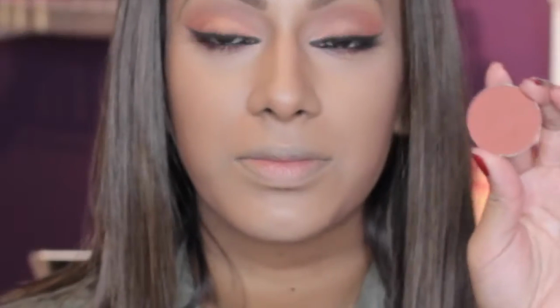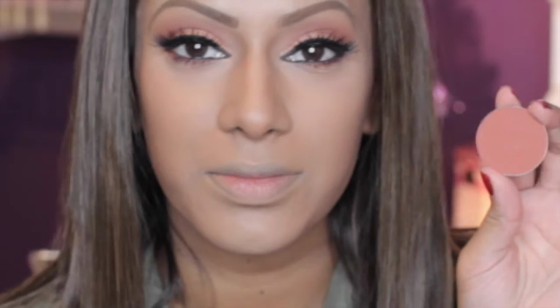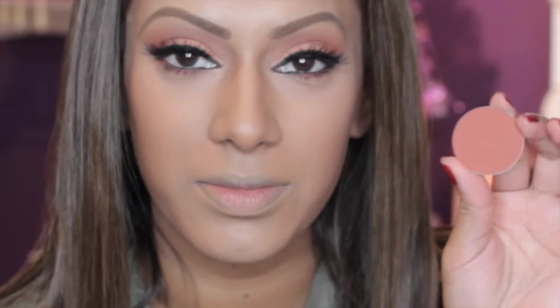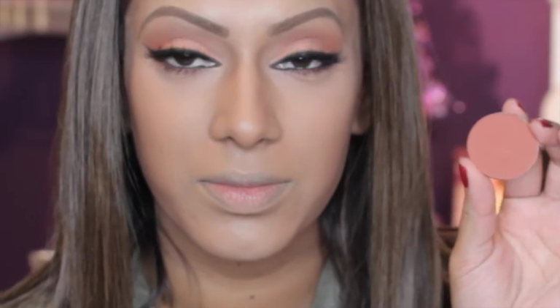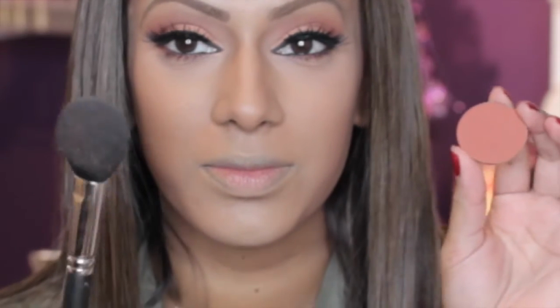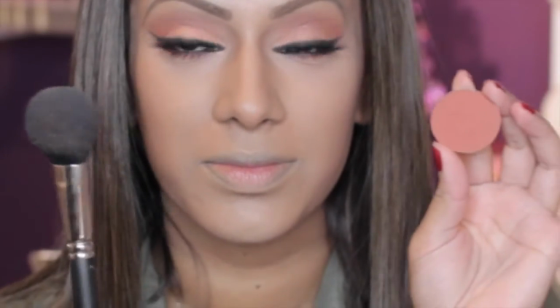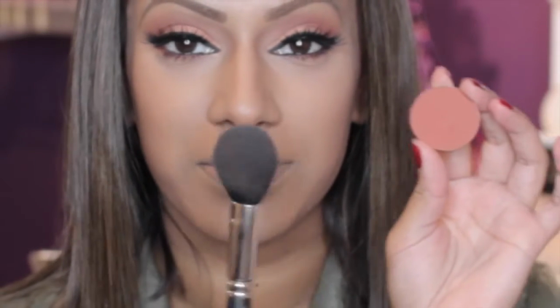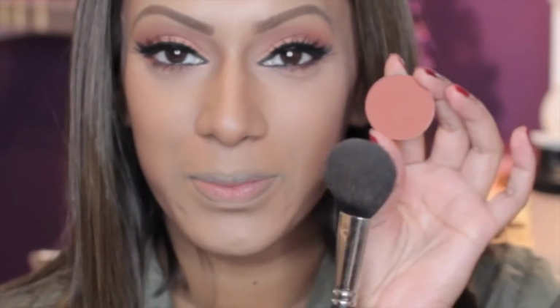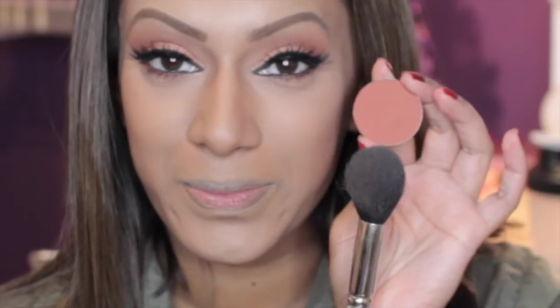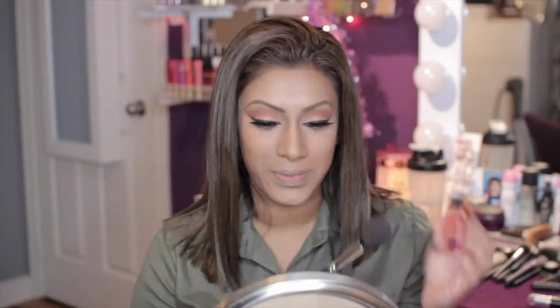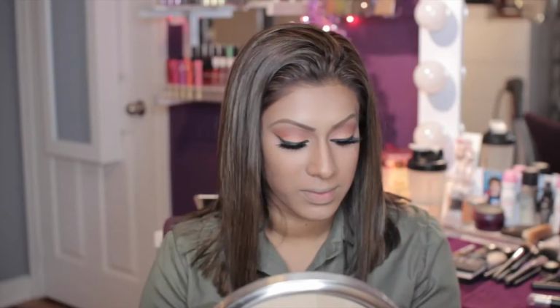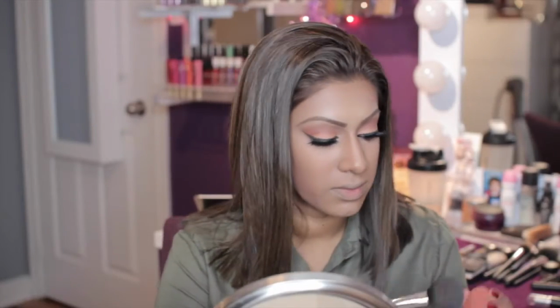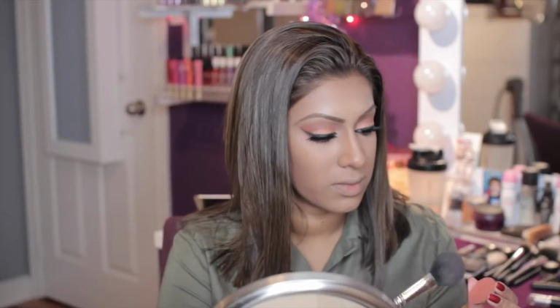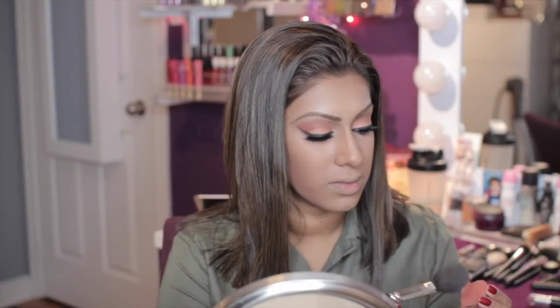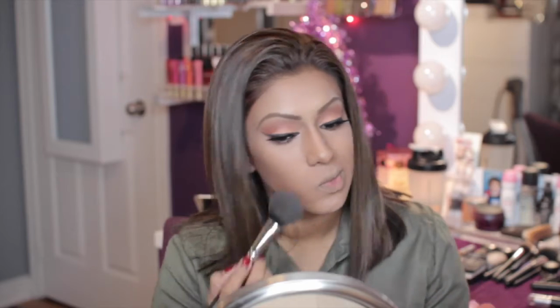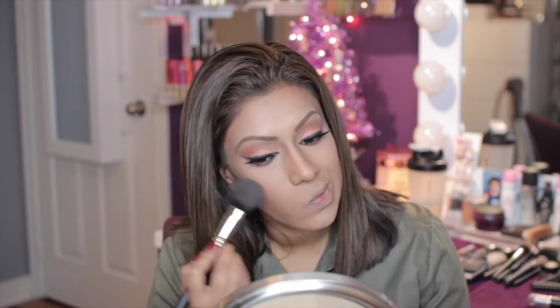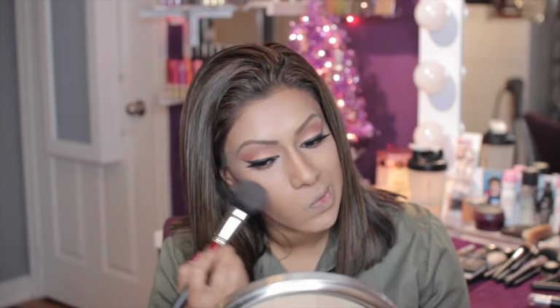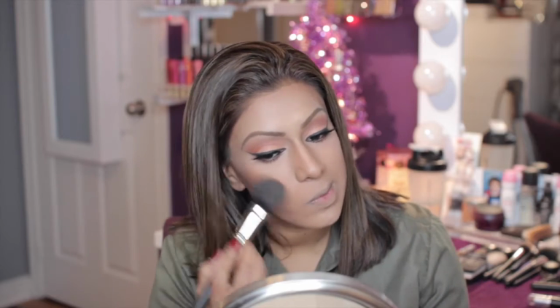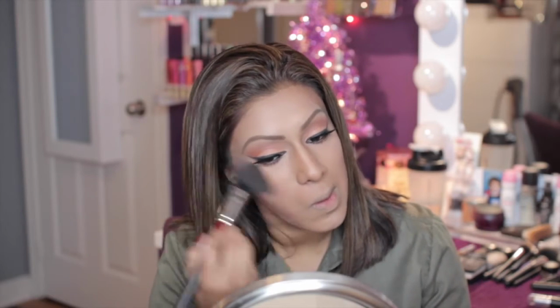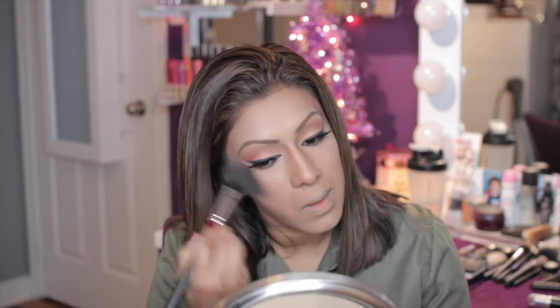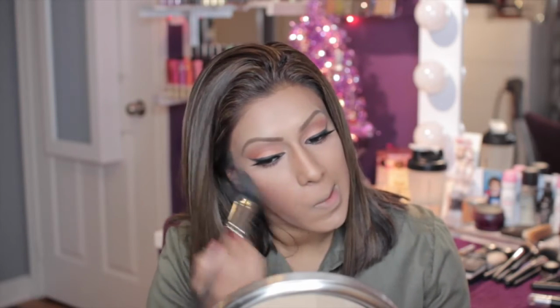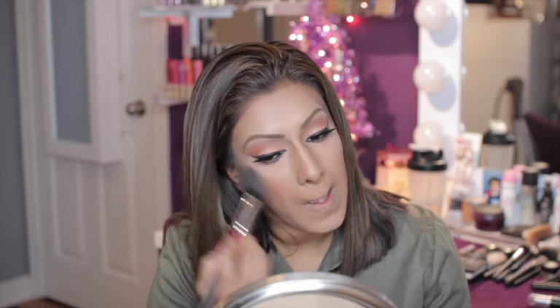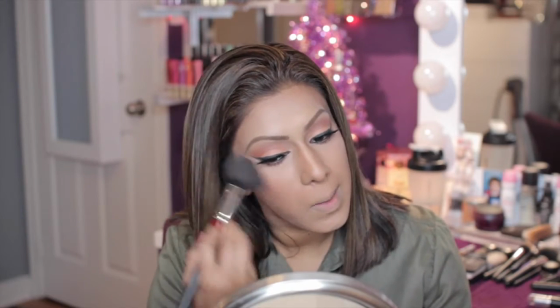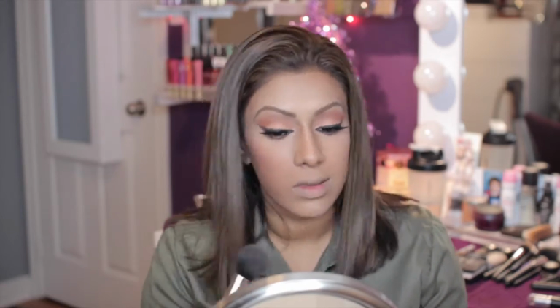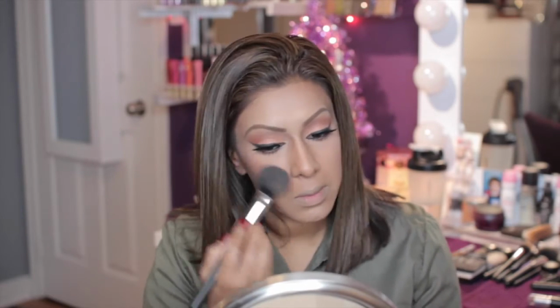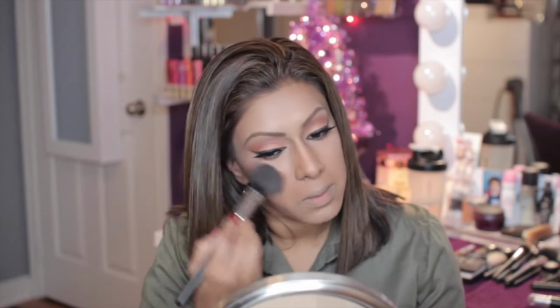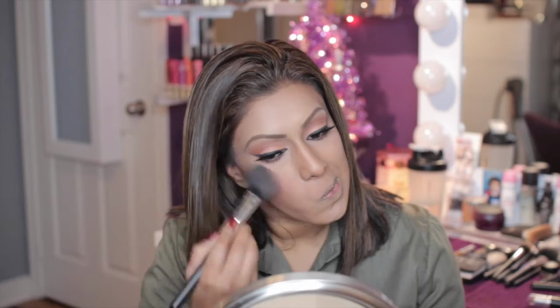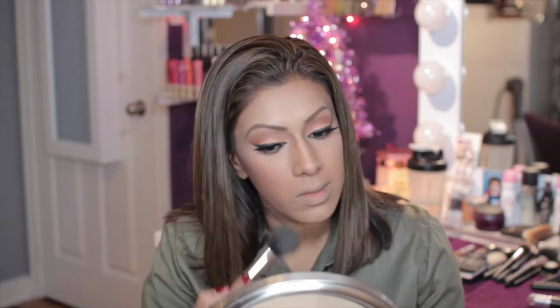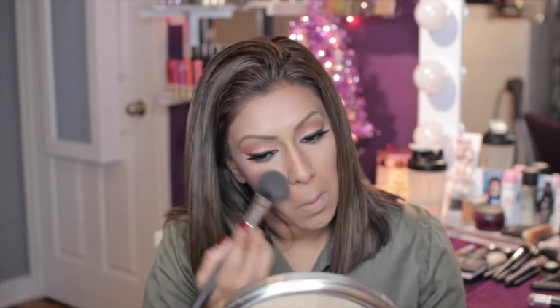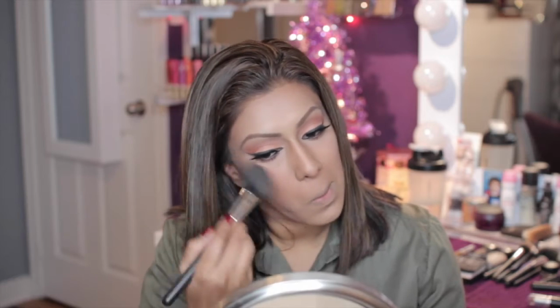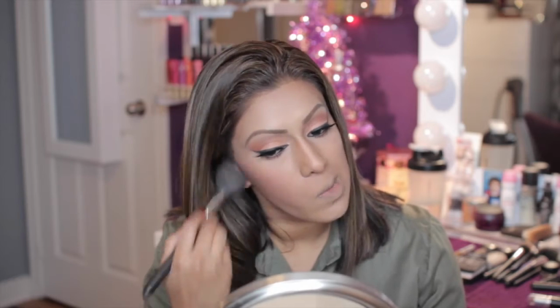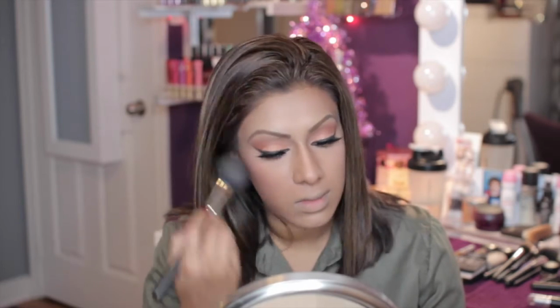Here is the beauty of these Makeup Forever Artist Shadows — you can wear them all over your face. I'm taking that same color I used for my crease and lower lash line and using it as blush.